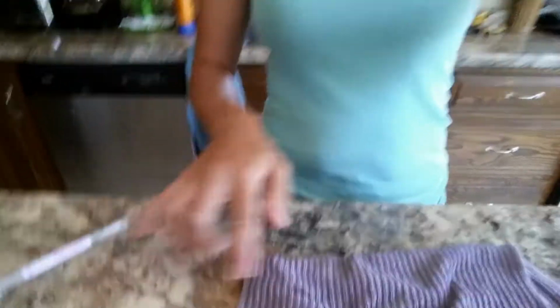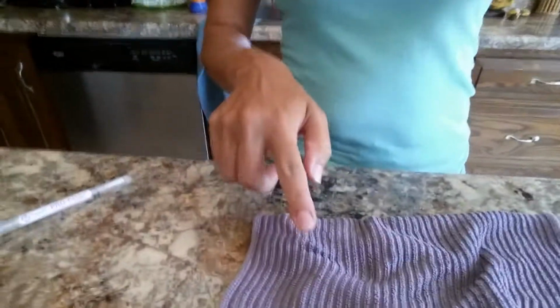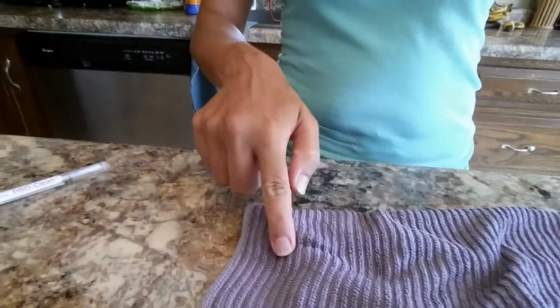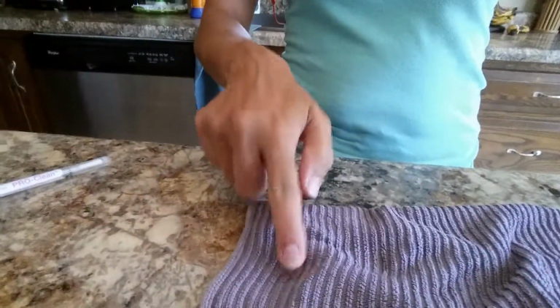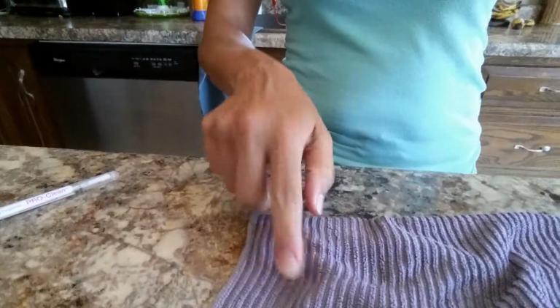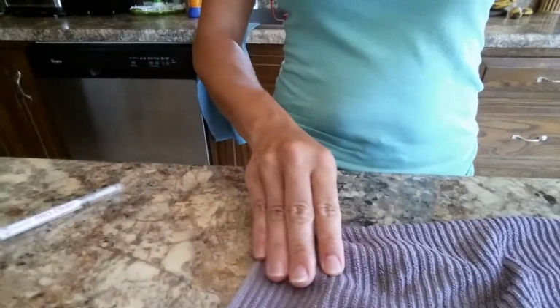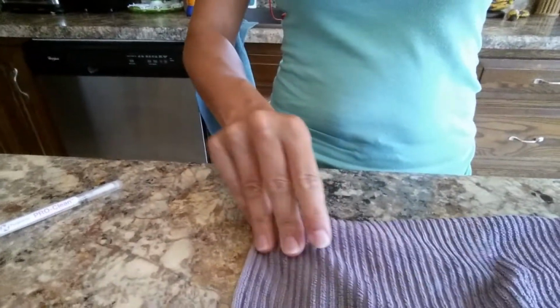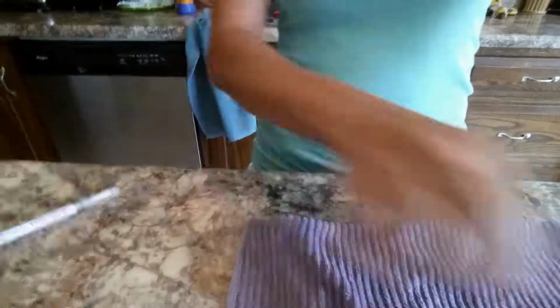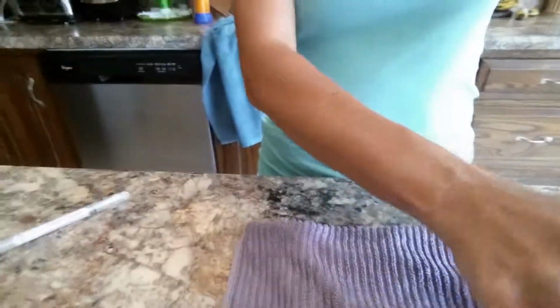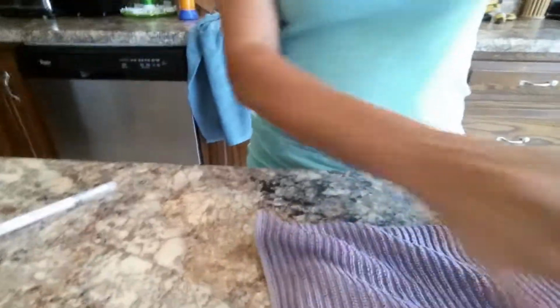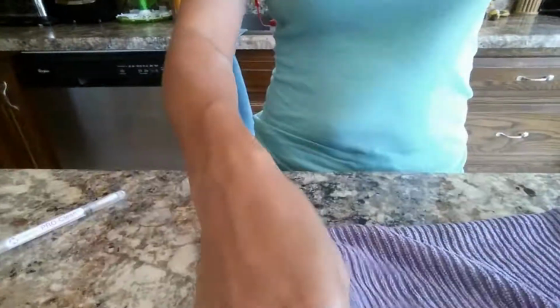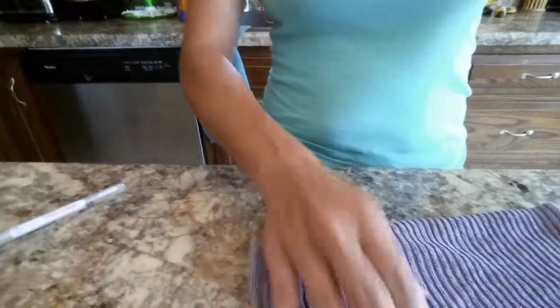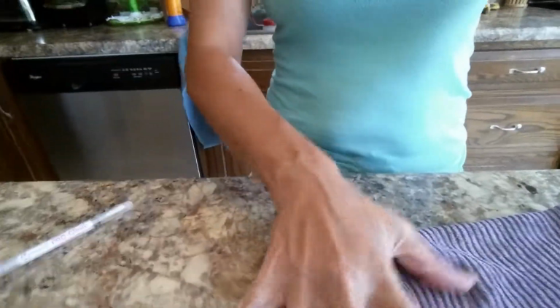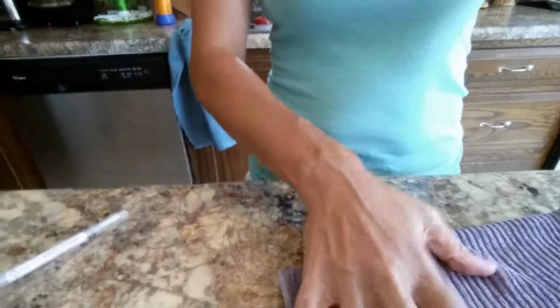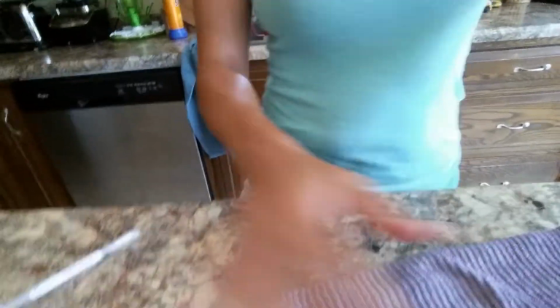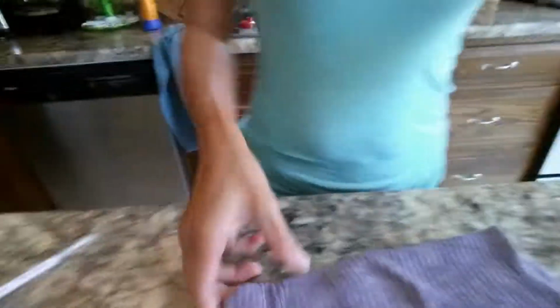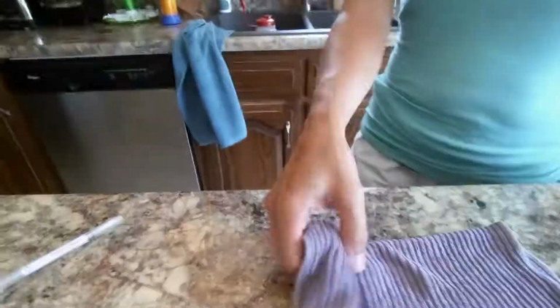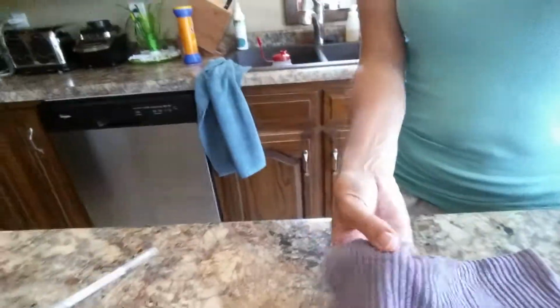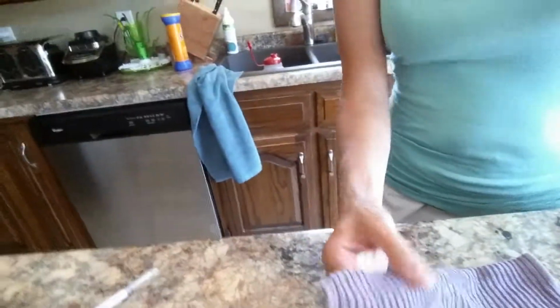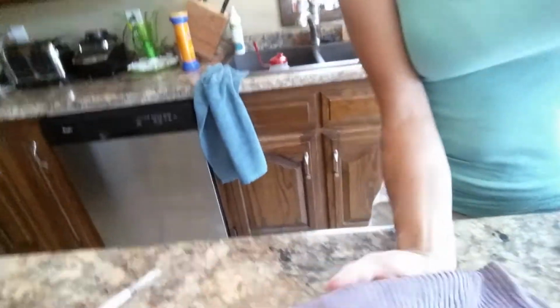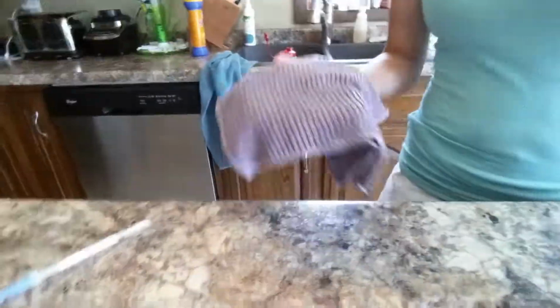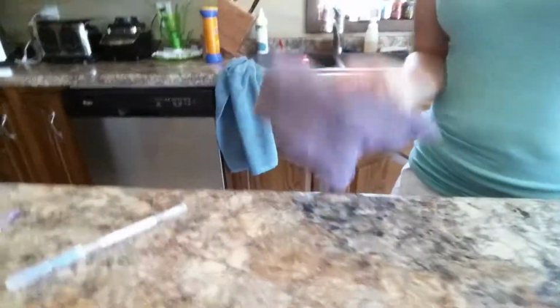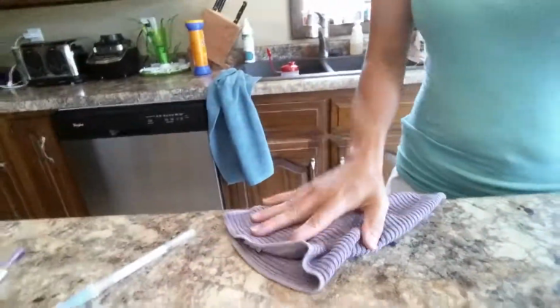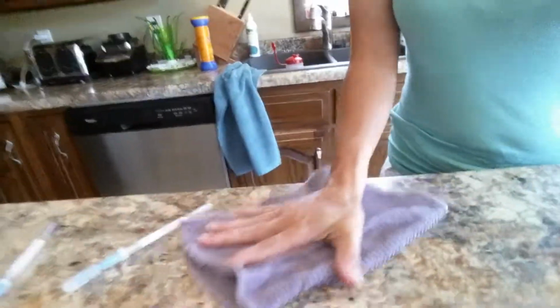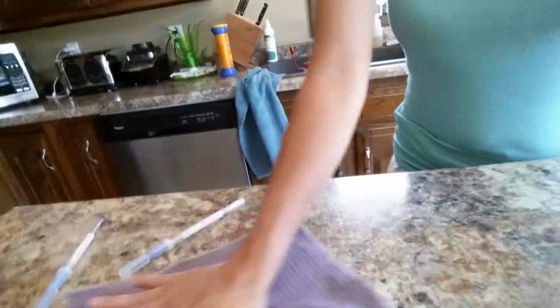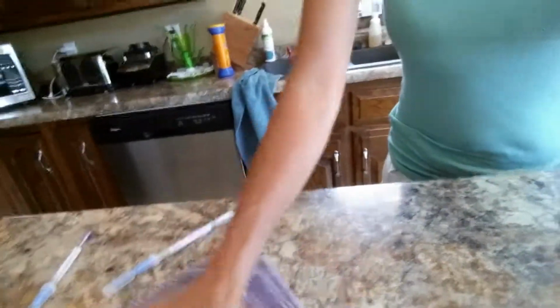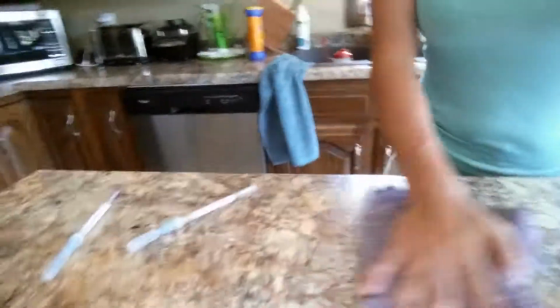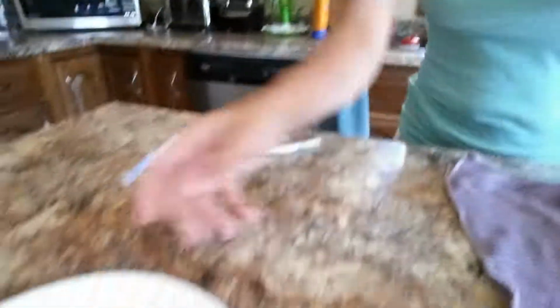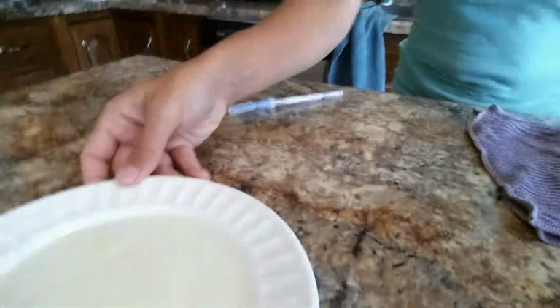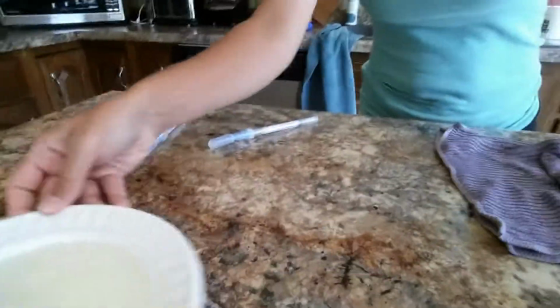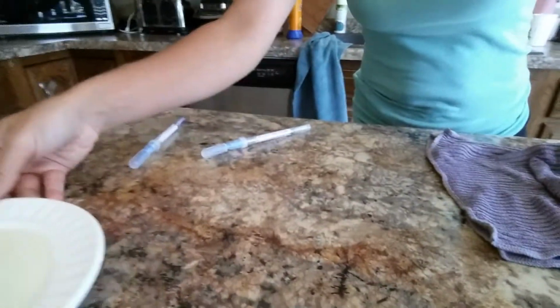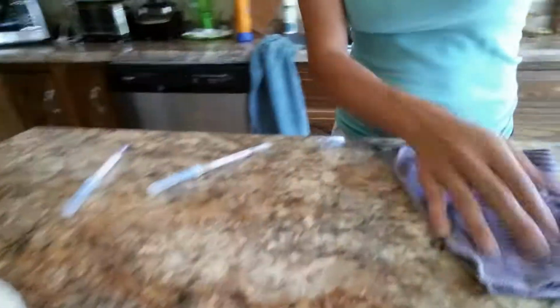I've got my protein testing swabs and my kitchen cloth. I'm not testing the Envirocloth because the kitchen cloth is the one that I keep at my sink and wipe my hands on, my counters, and everything after meals and during cooking.